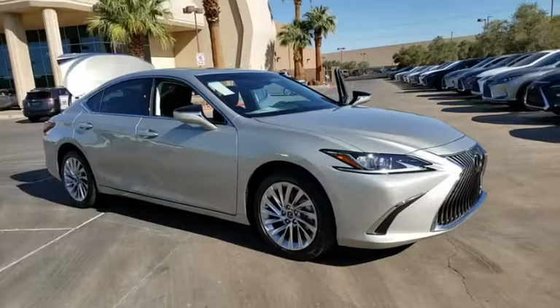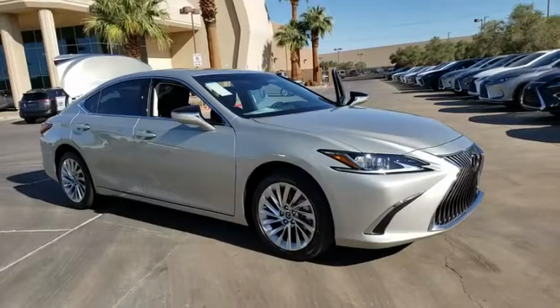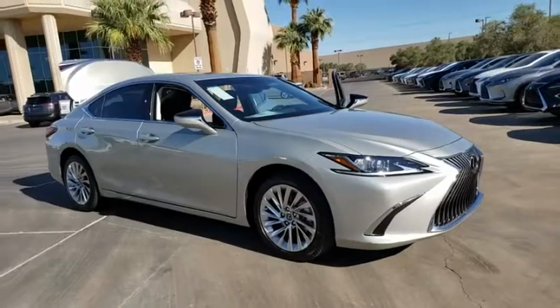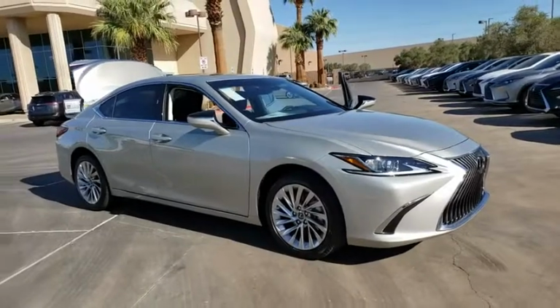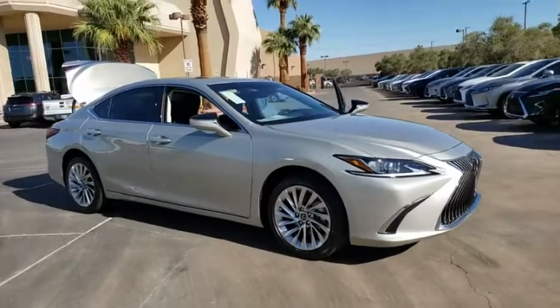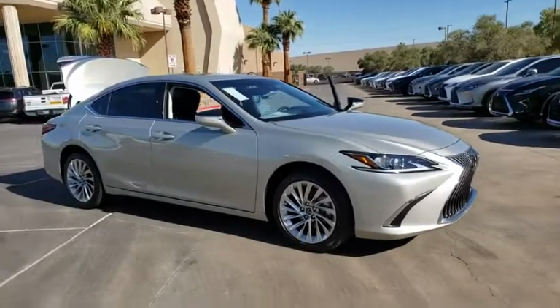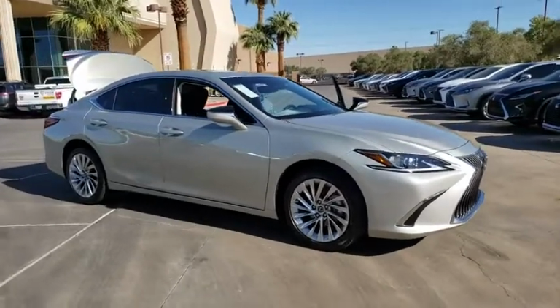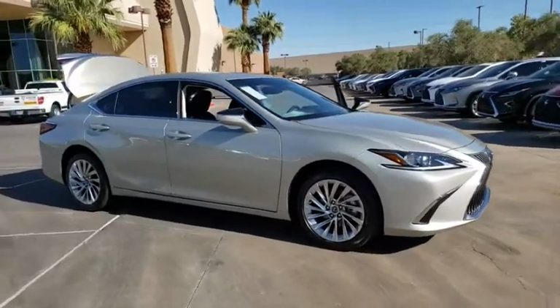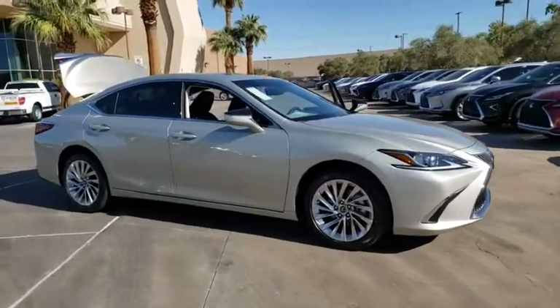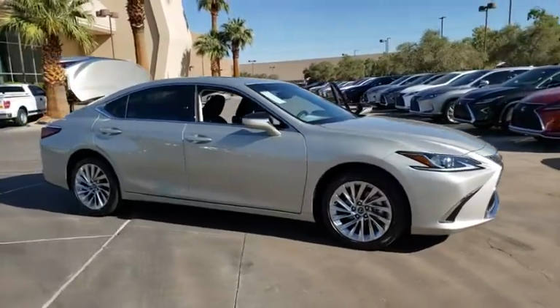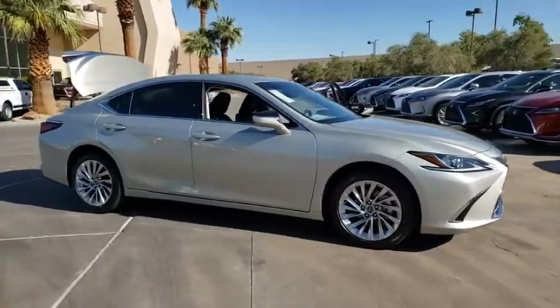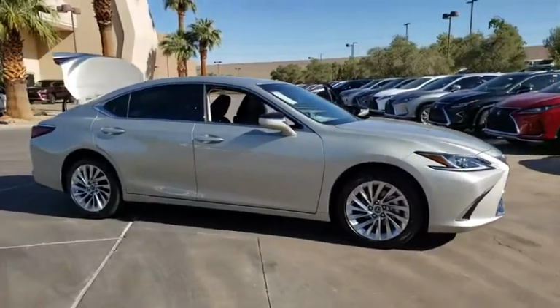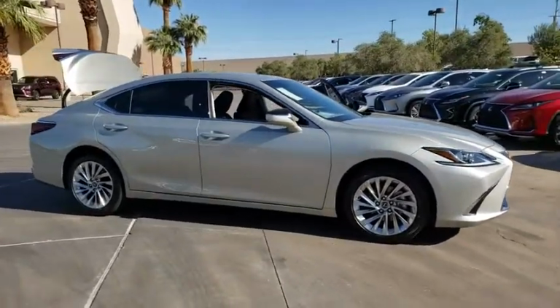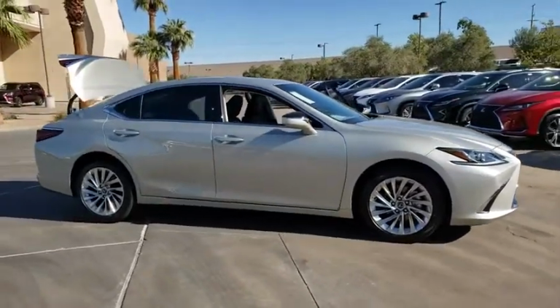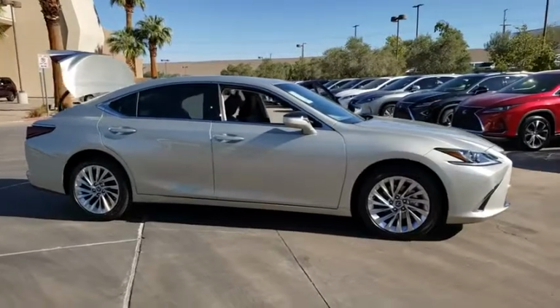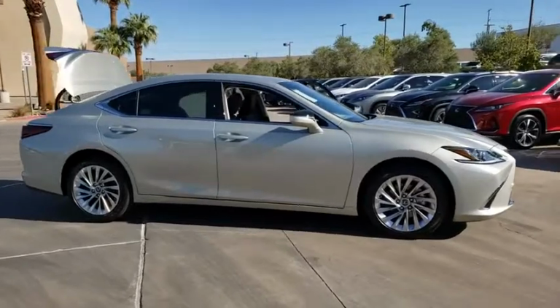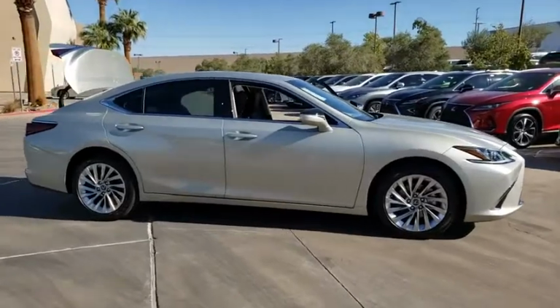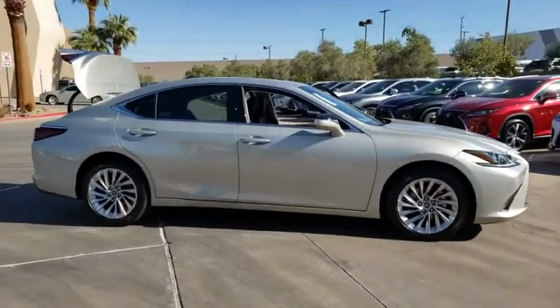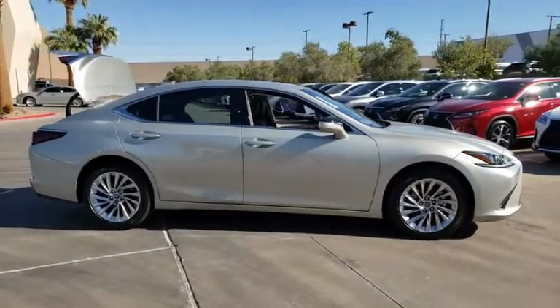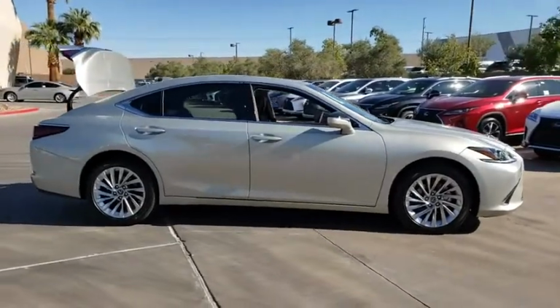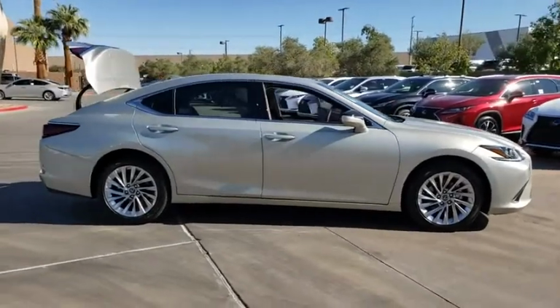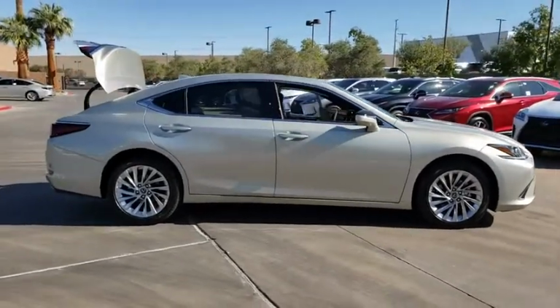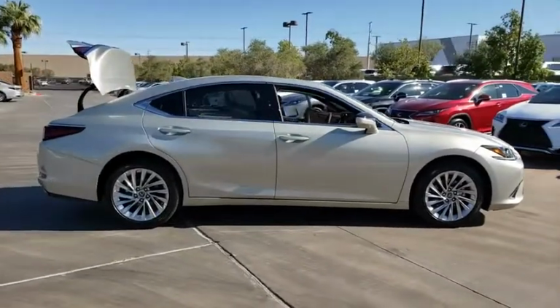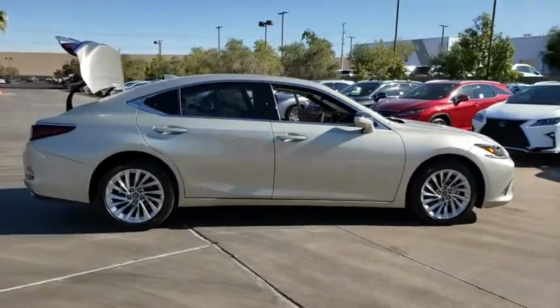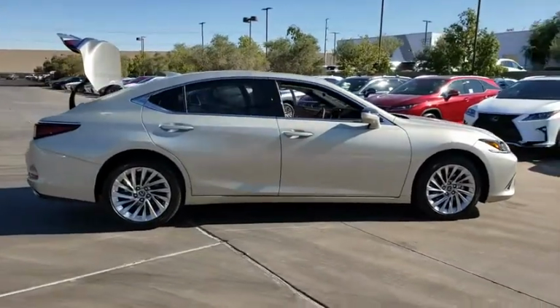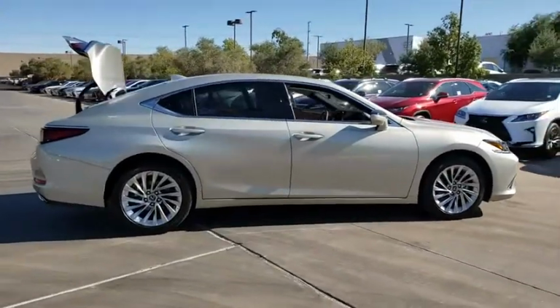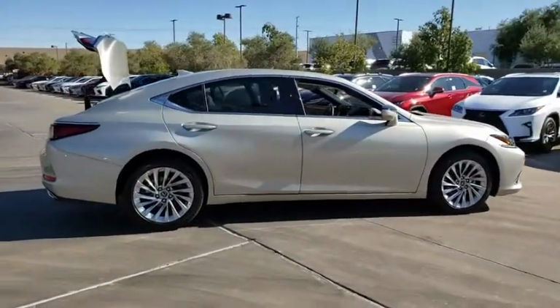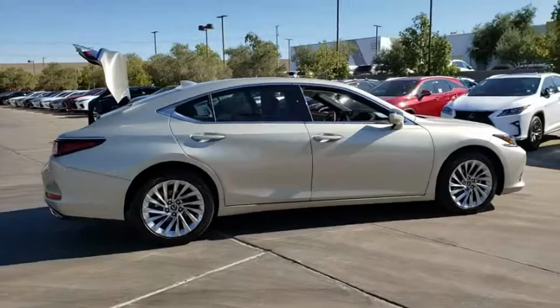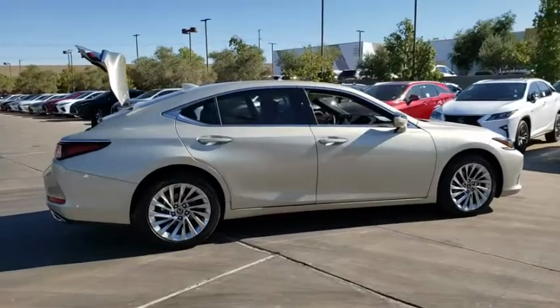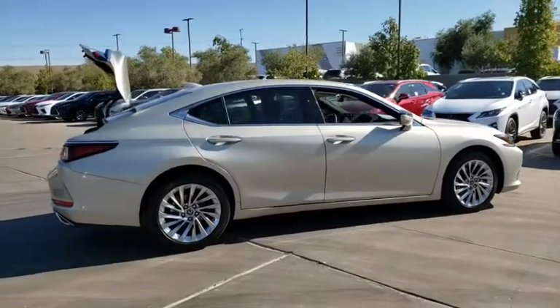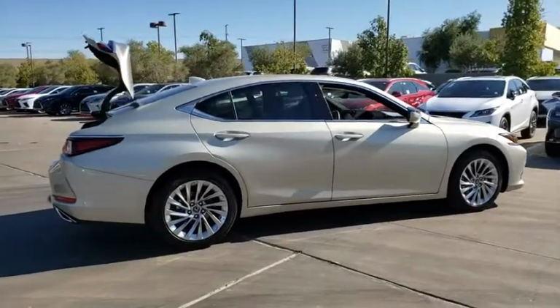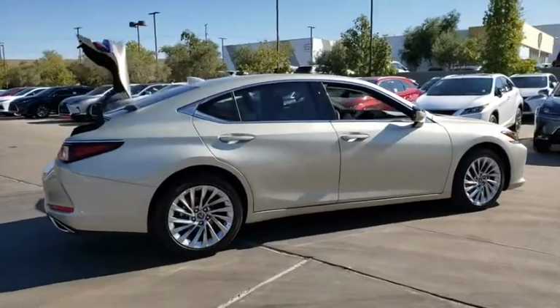Looking for the right vehicle? Check out the 2020 Lexus ES350. The Lexus ES350 is a sophisticated combination of distinctive styling, luxury, and smooth performance.